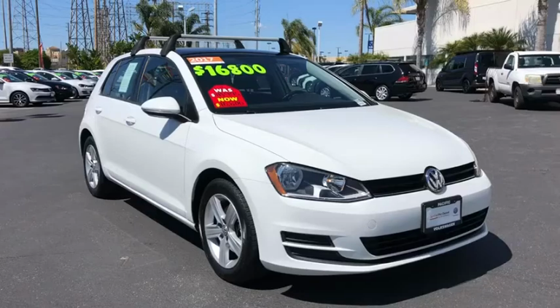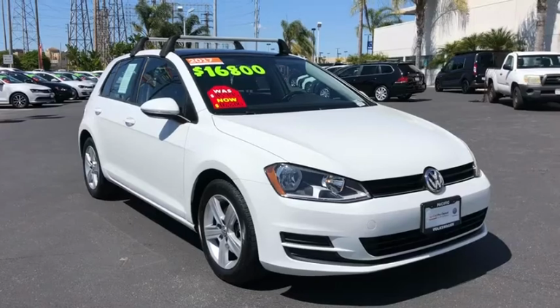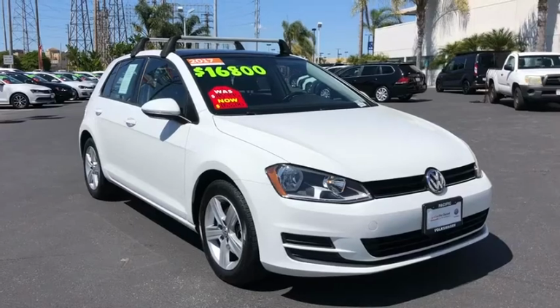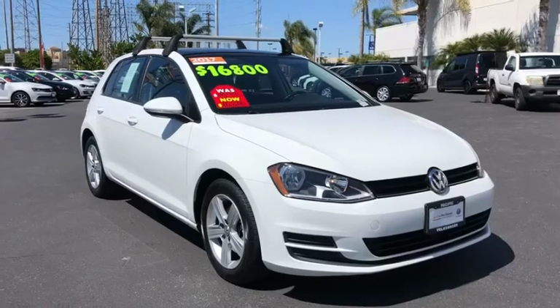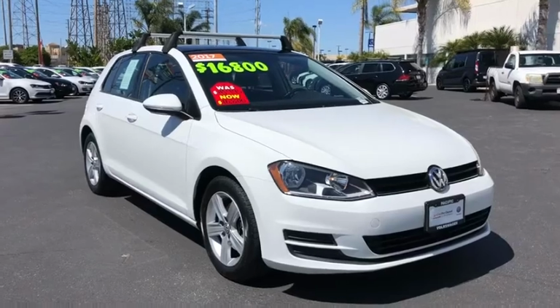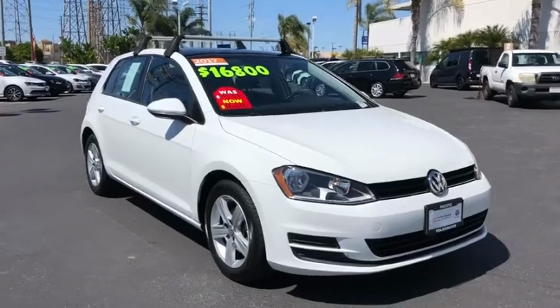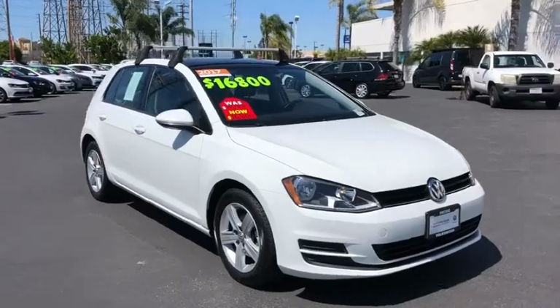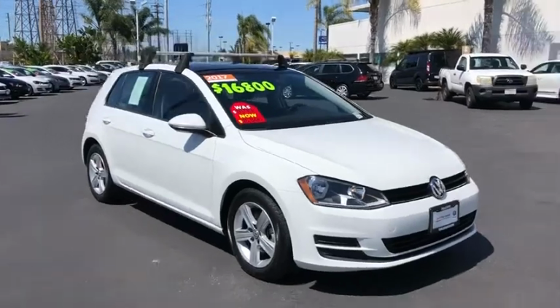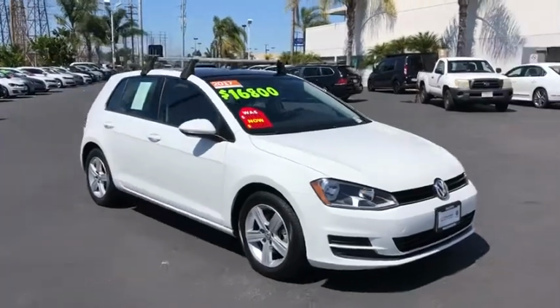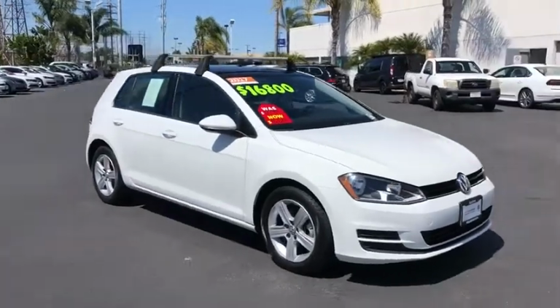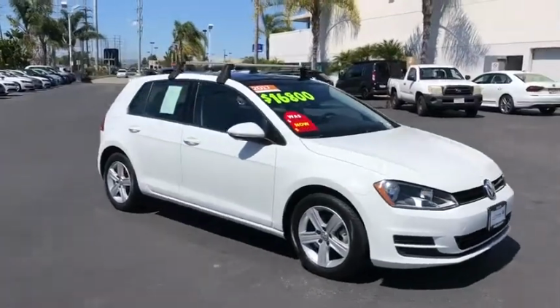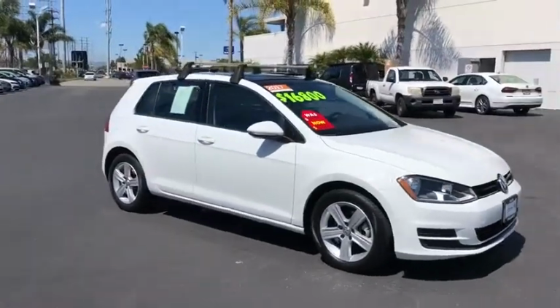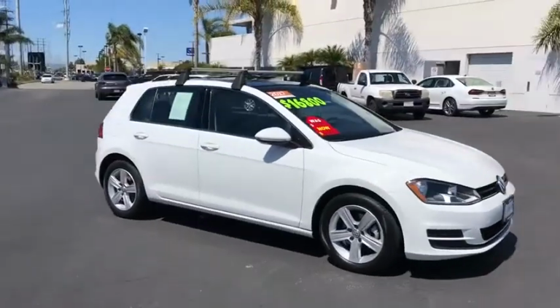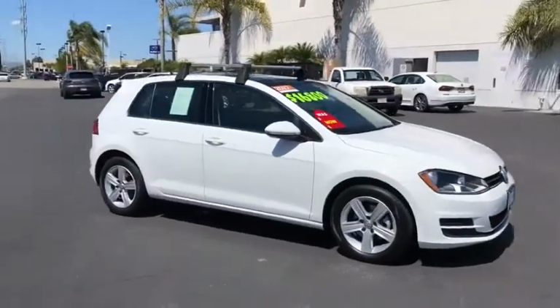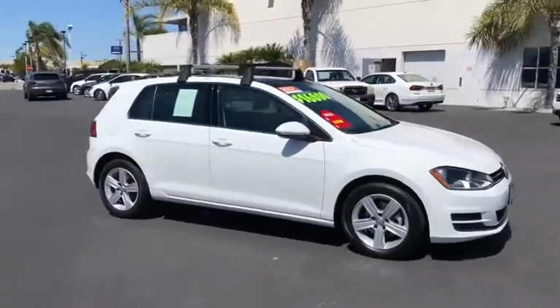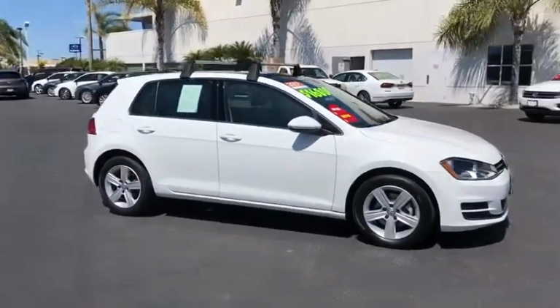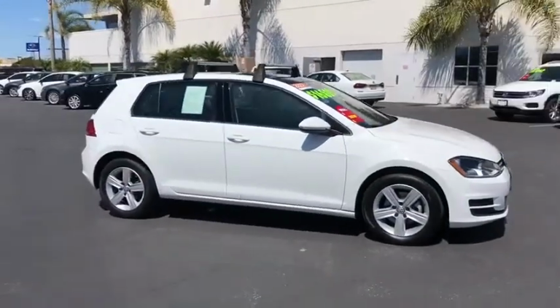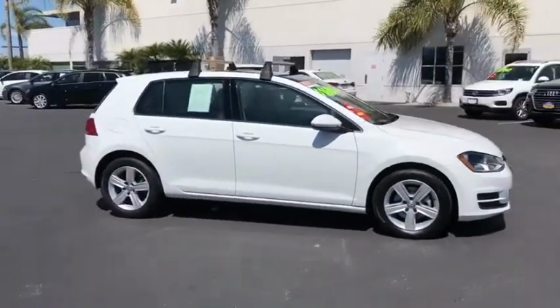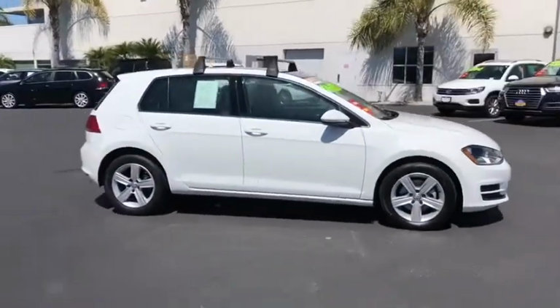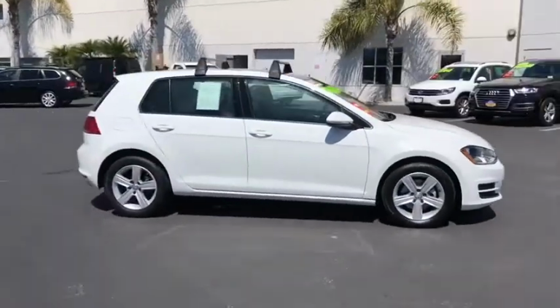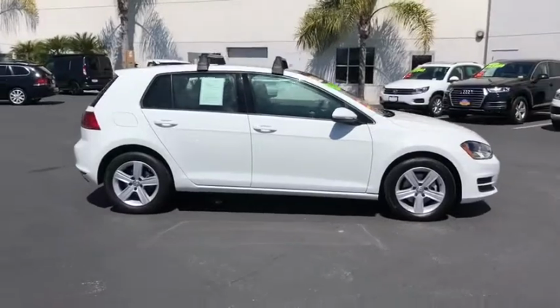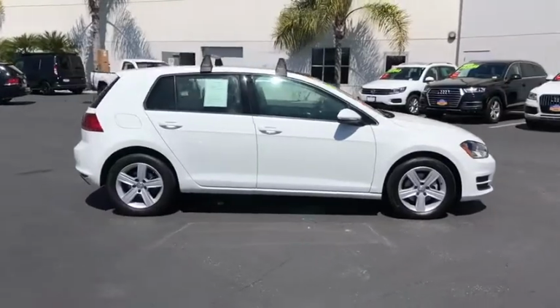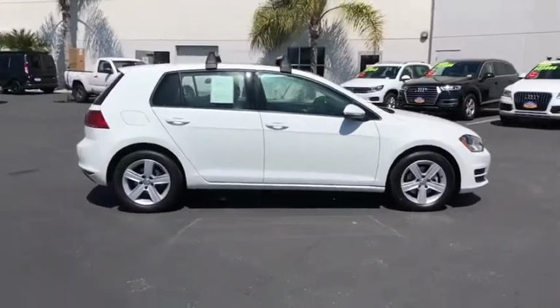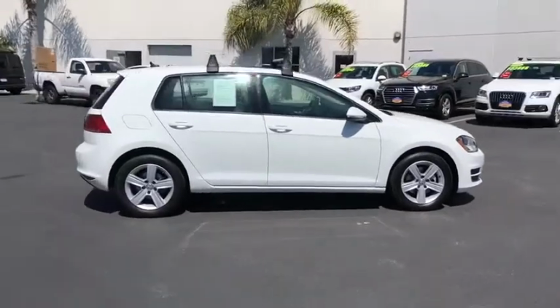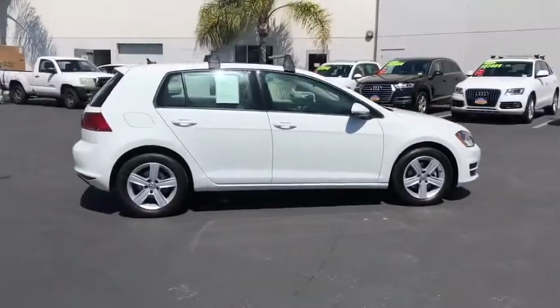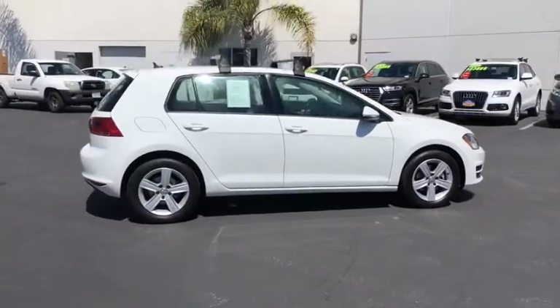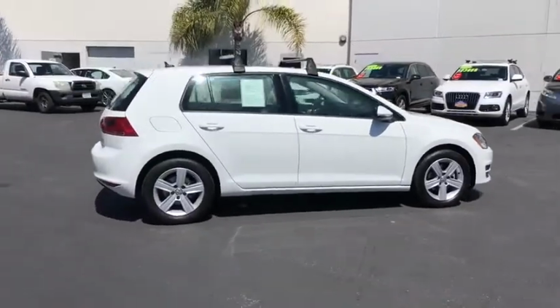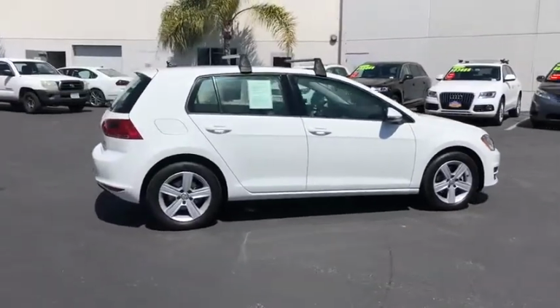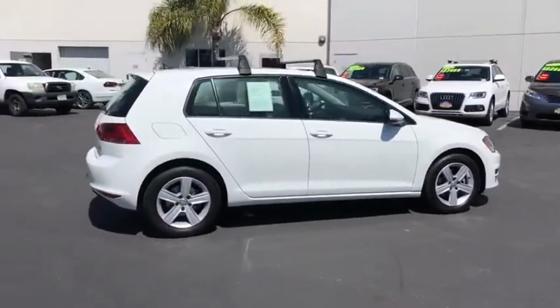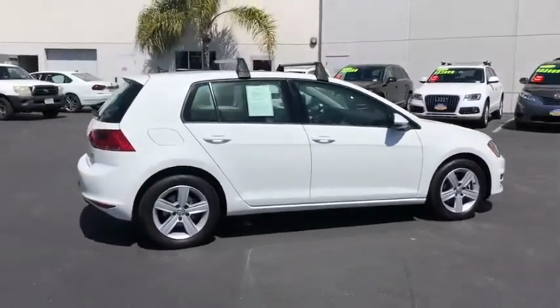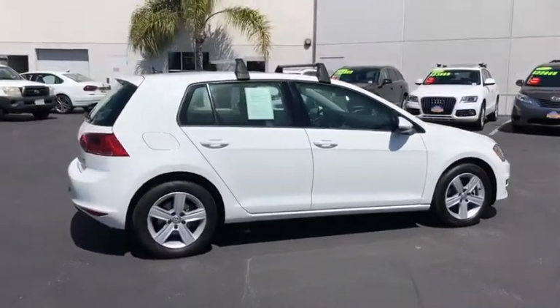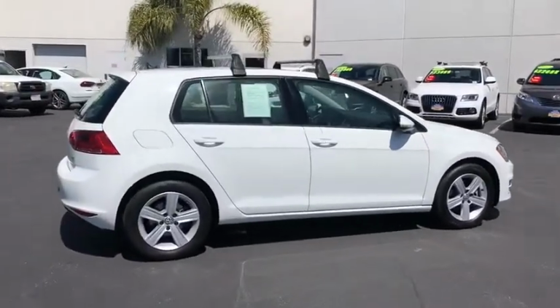Stop by and take a look at the 2017 Volkswagen Golf. It's the original, fun-to-drive hatchback. Drive one today.